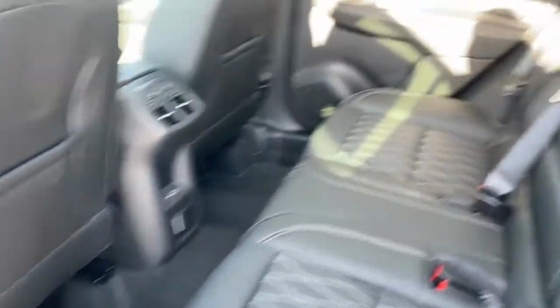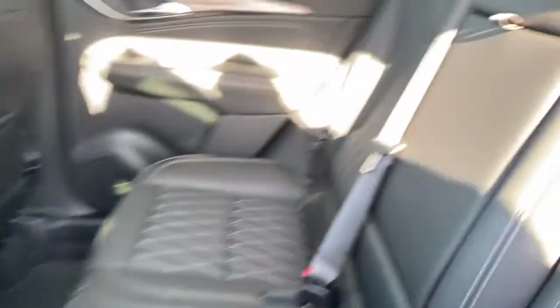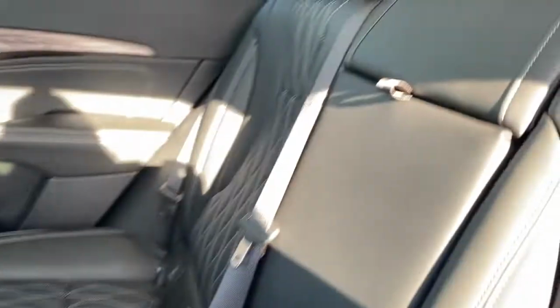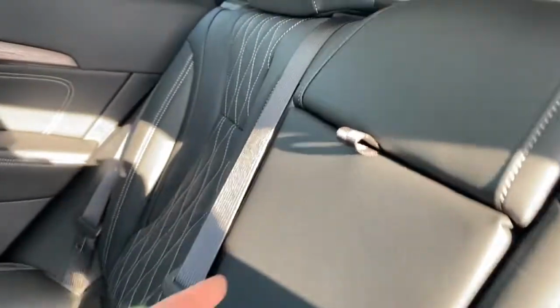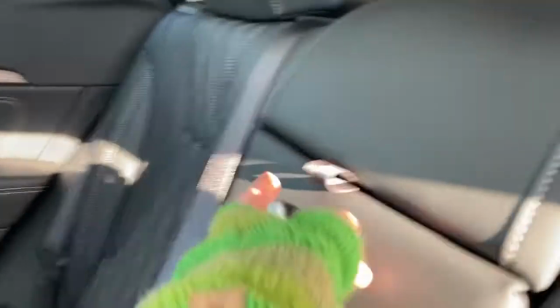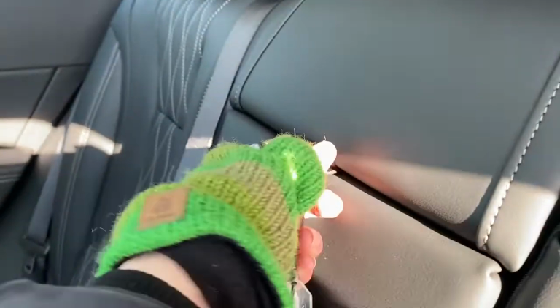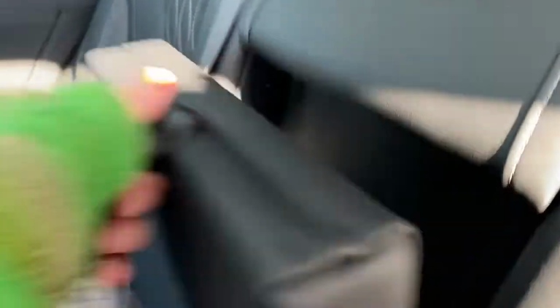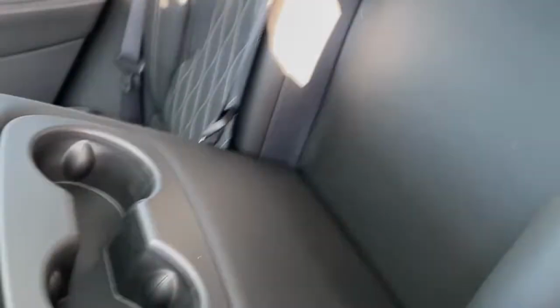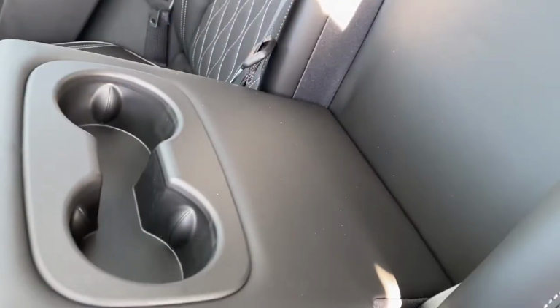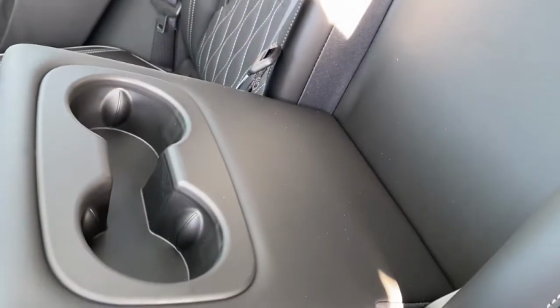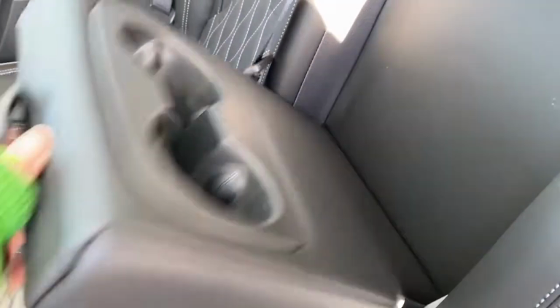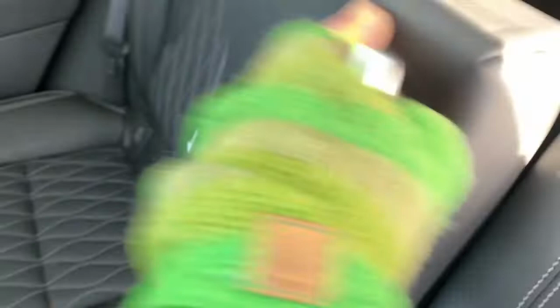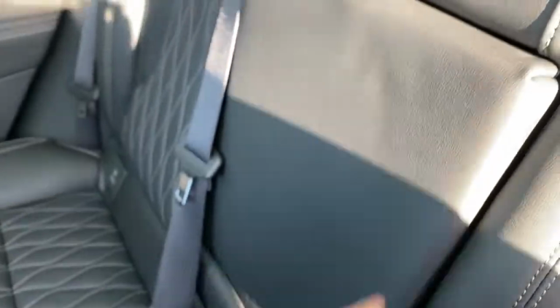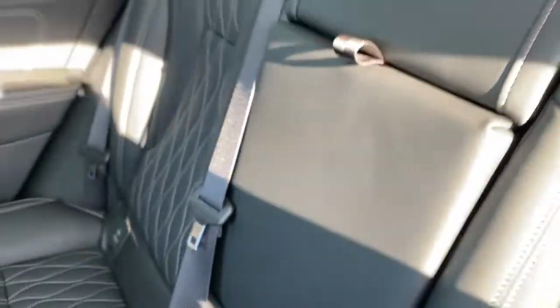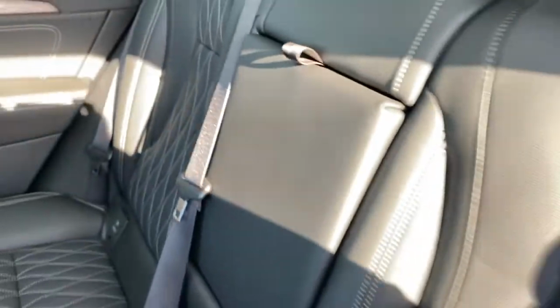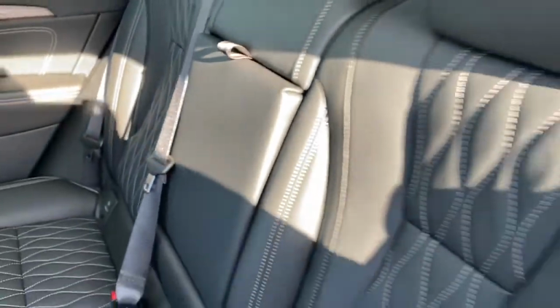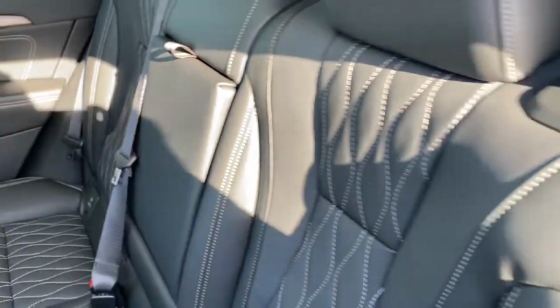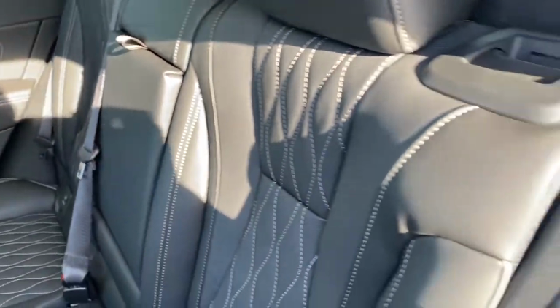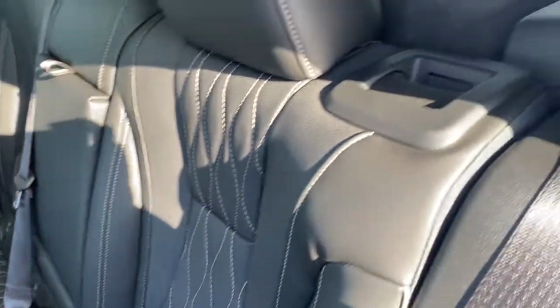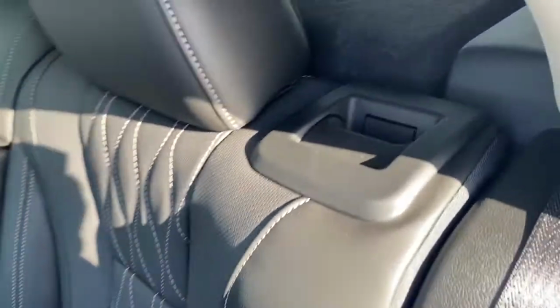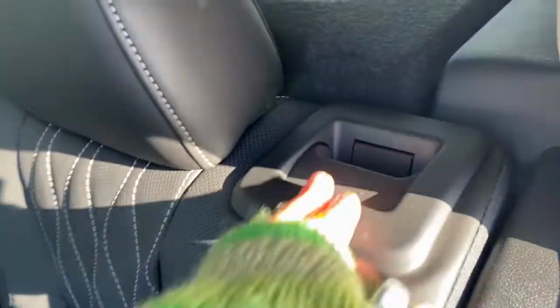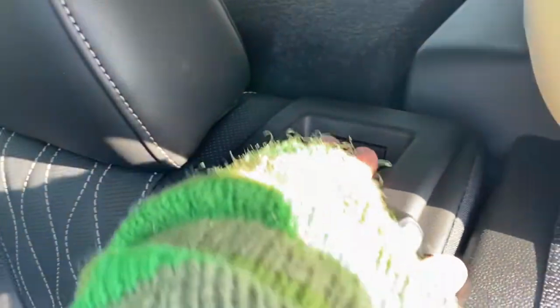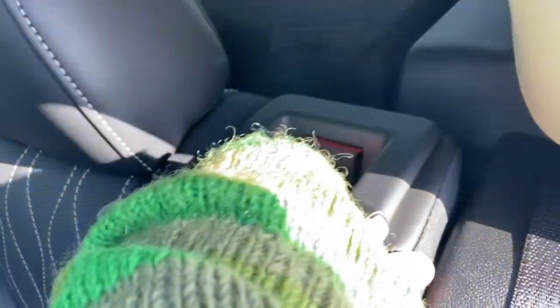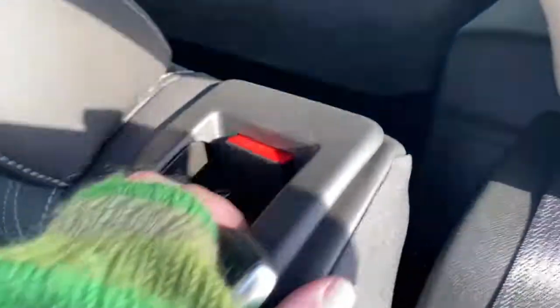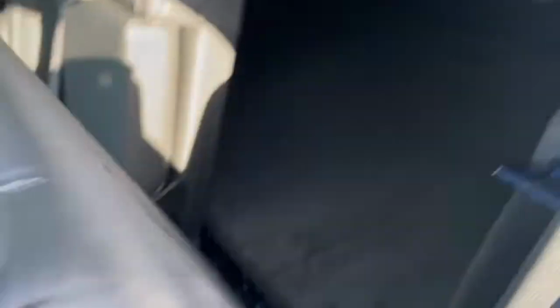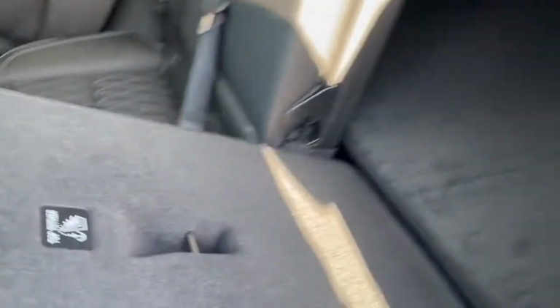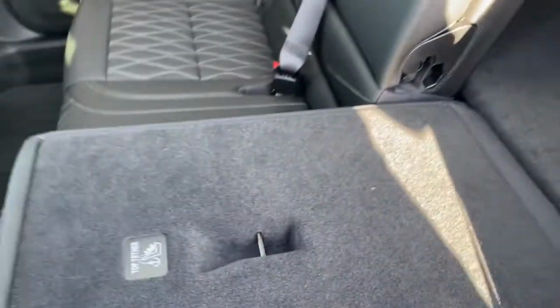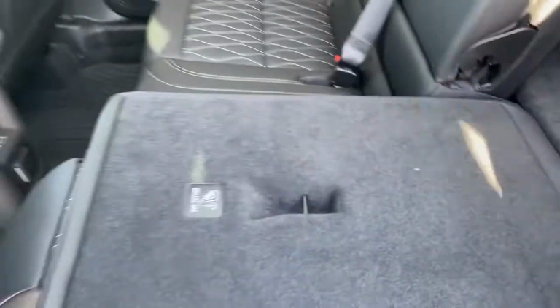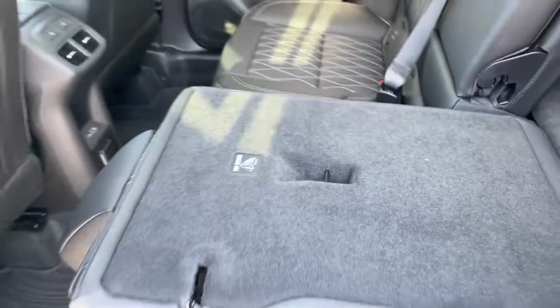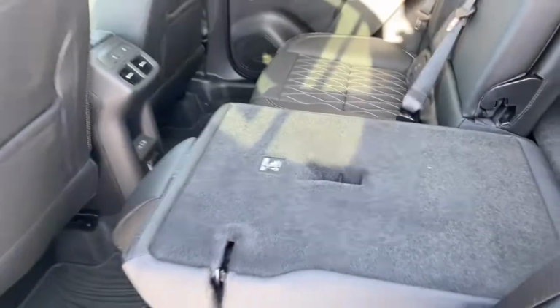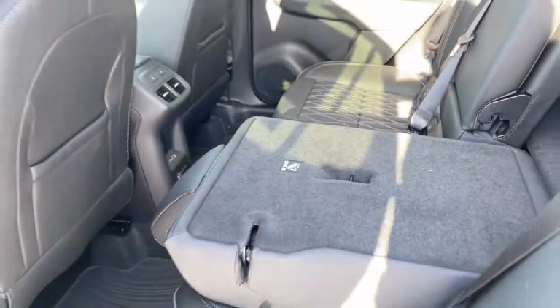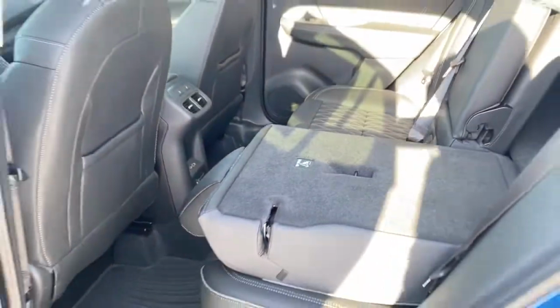The middle seat folds down into double cup holders or an armrest. We're also able to fold these rear seats down with ease by pulling the seat release on the top of the seat.